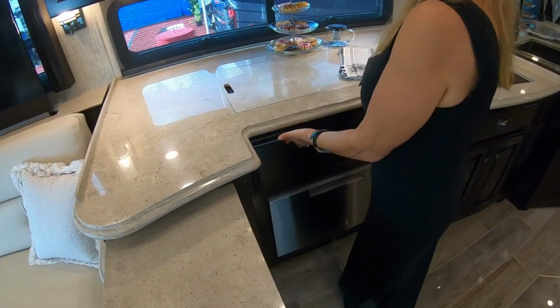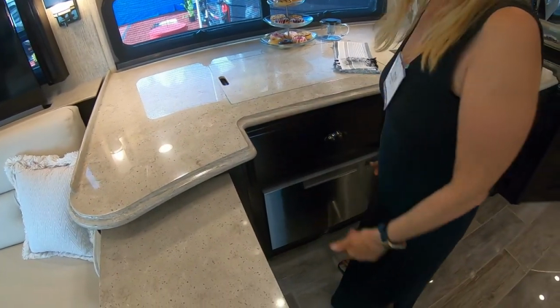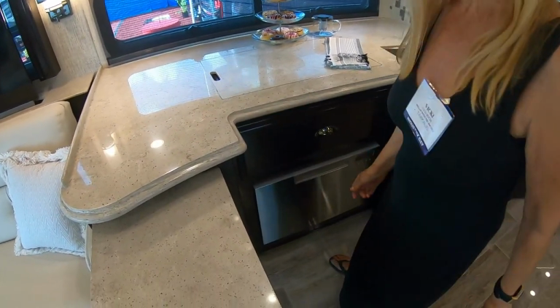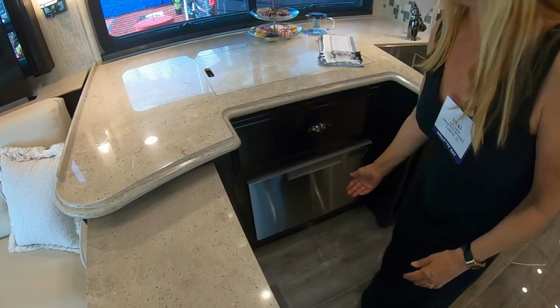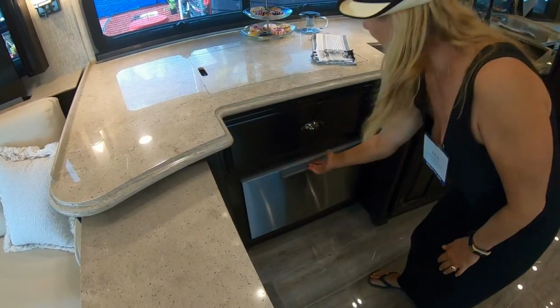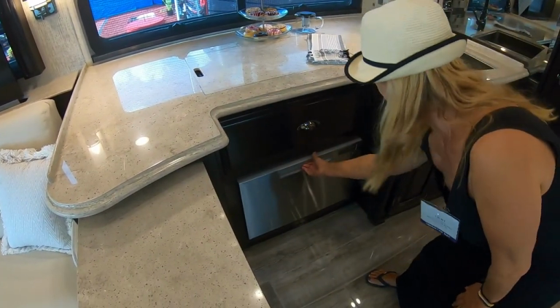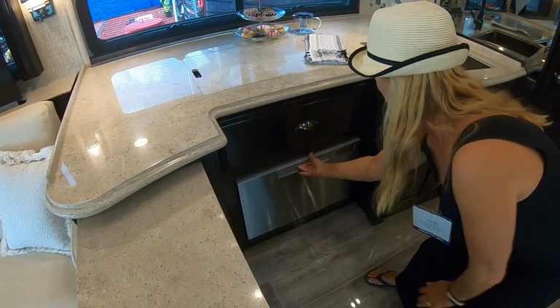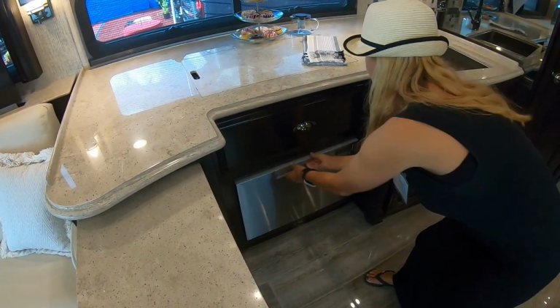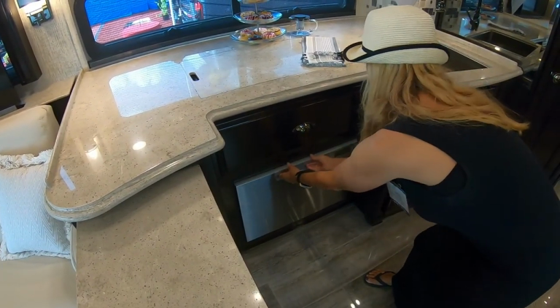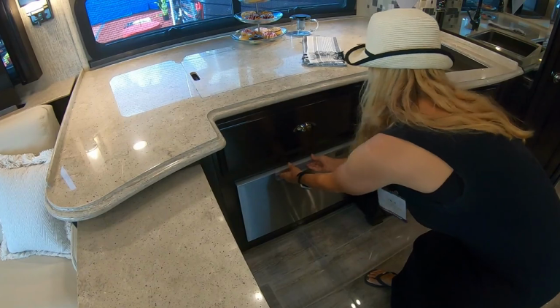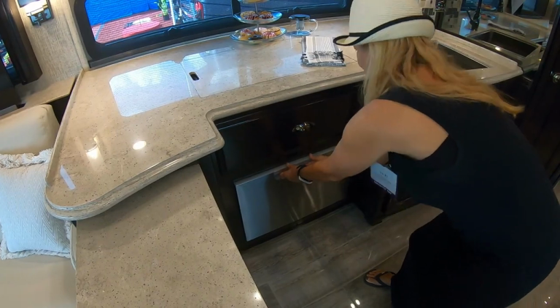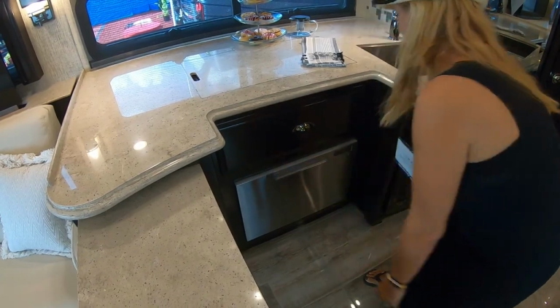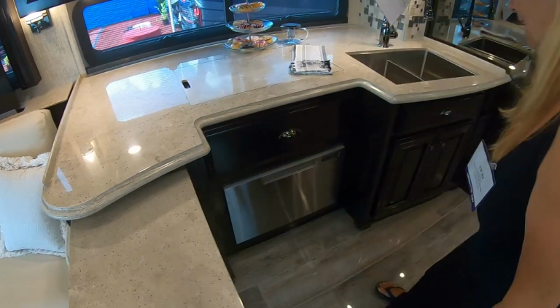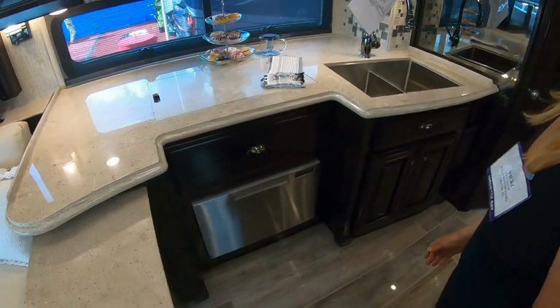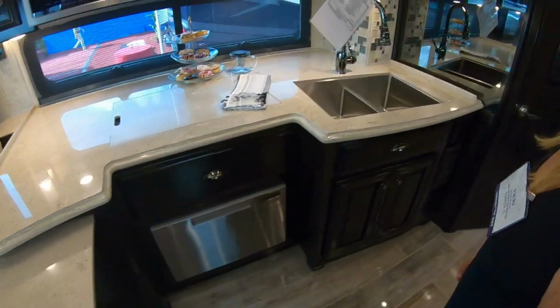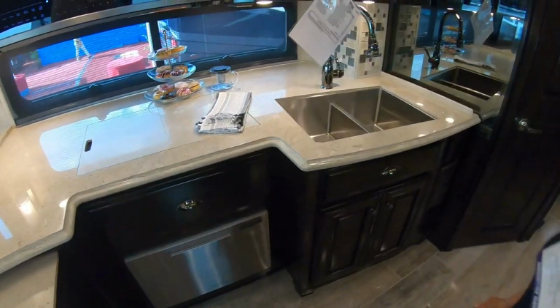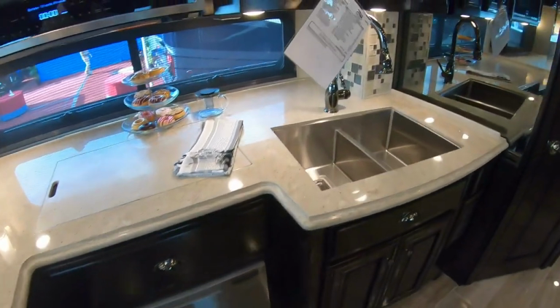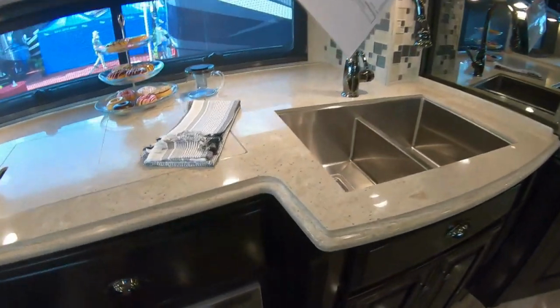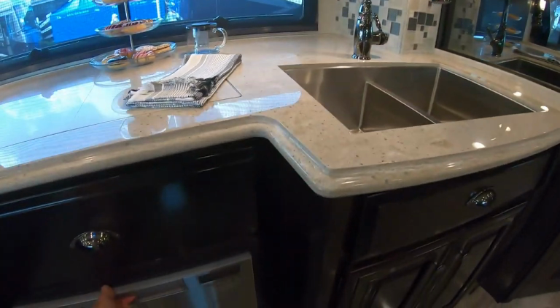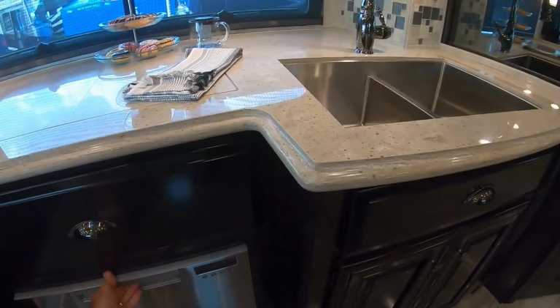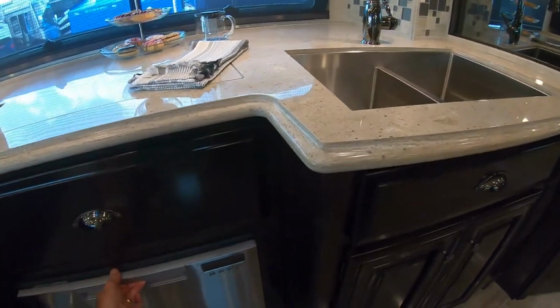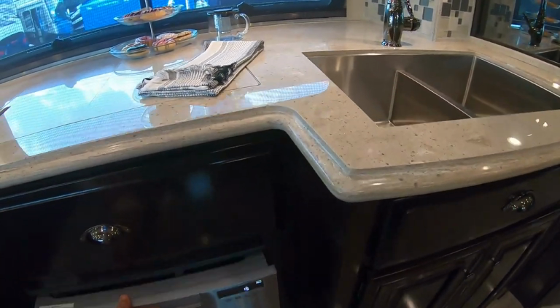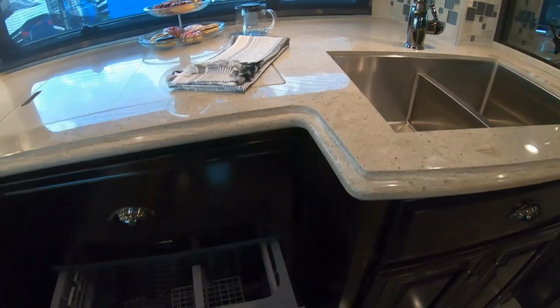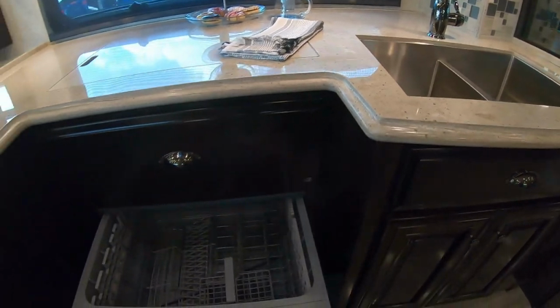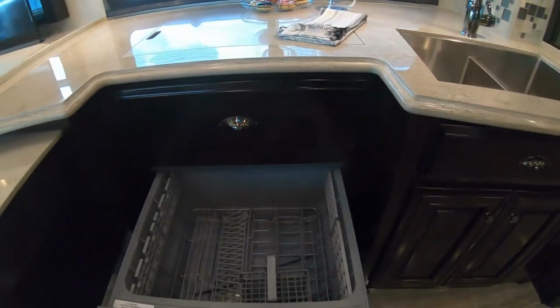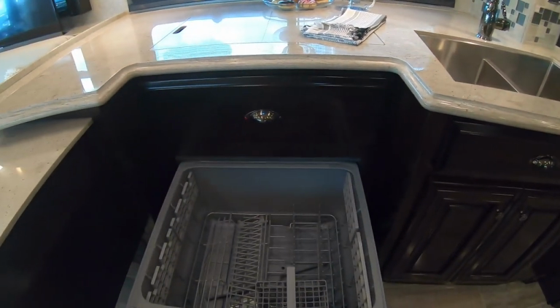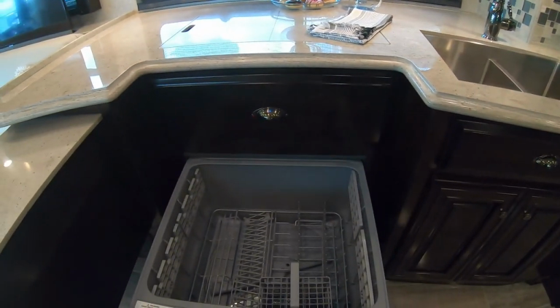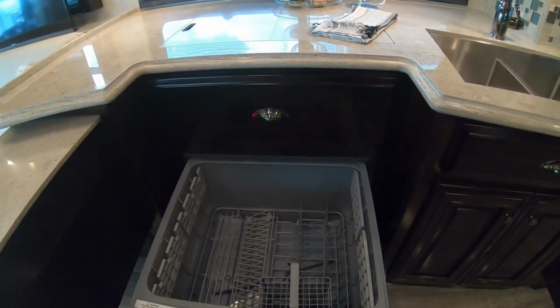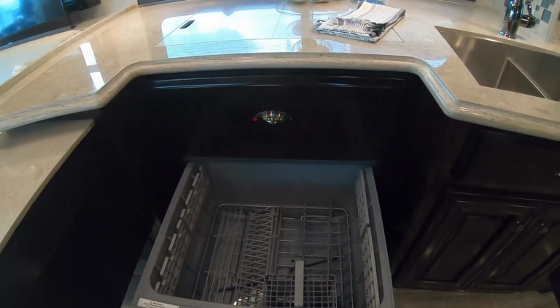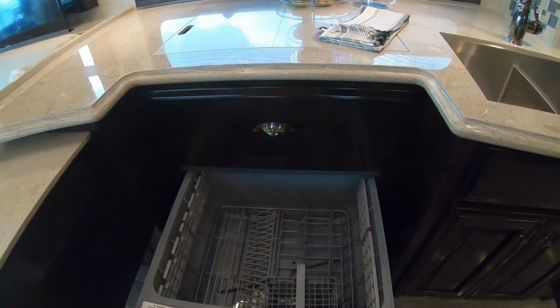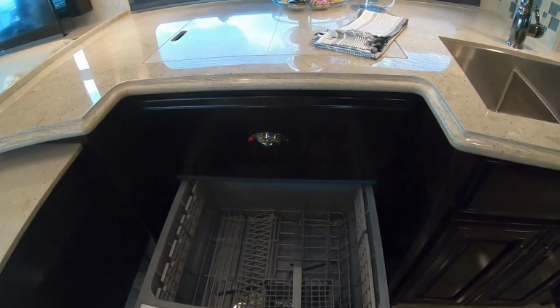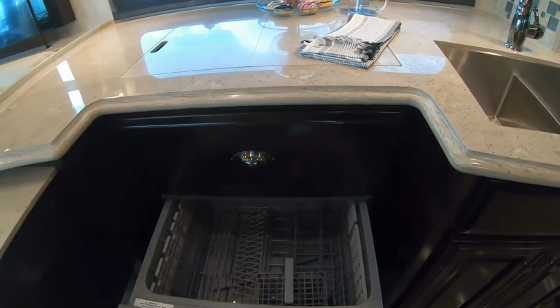Down below that, Vicki, is the dishwasher. Beautiful — wow, look at that!